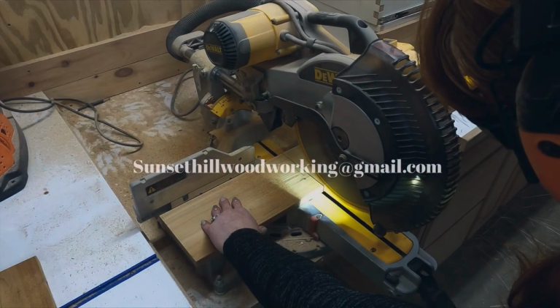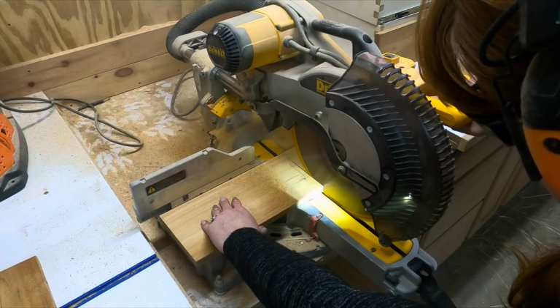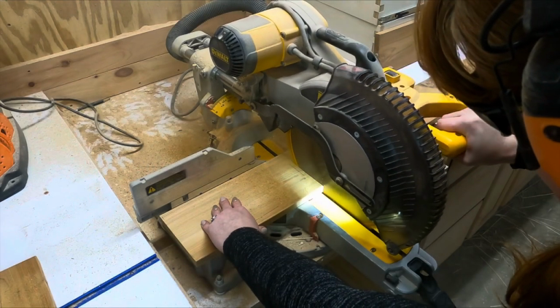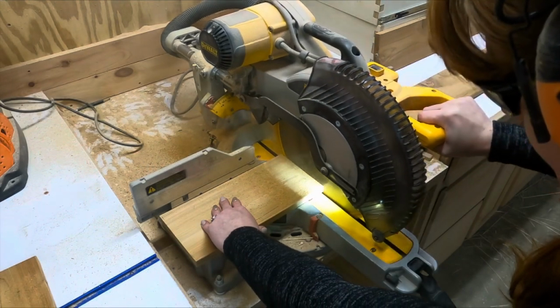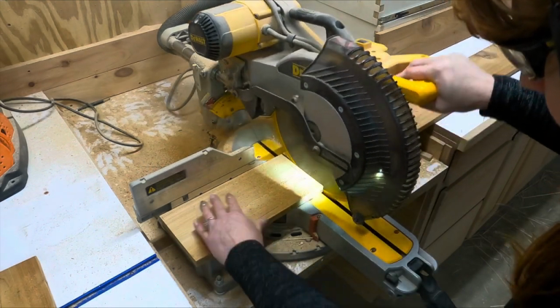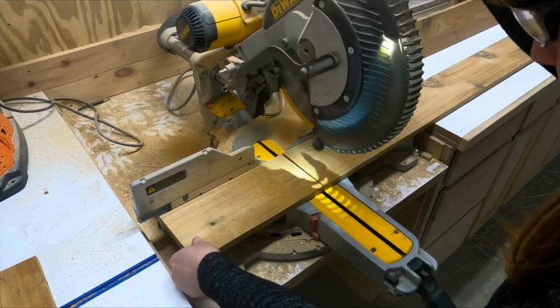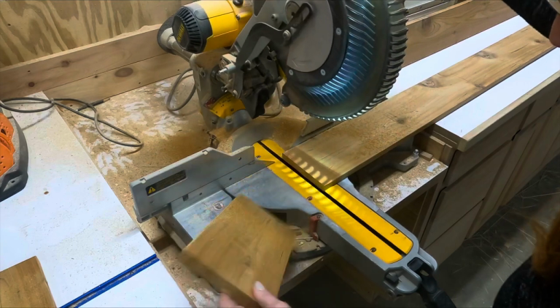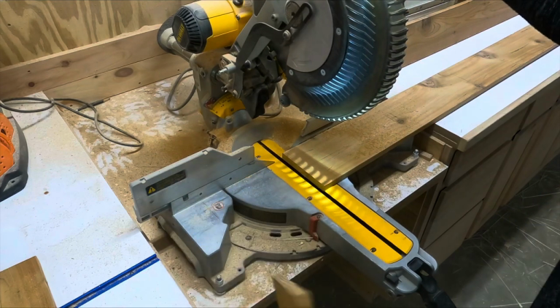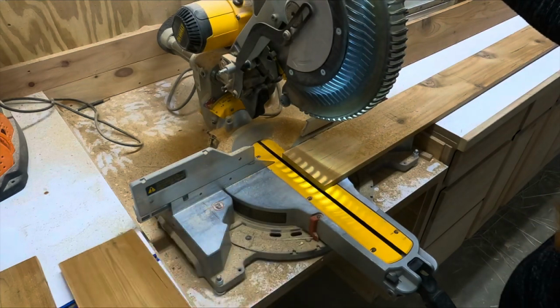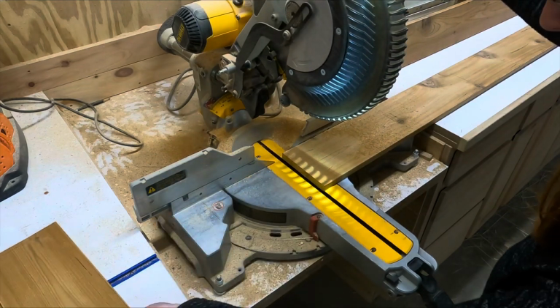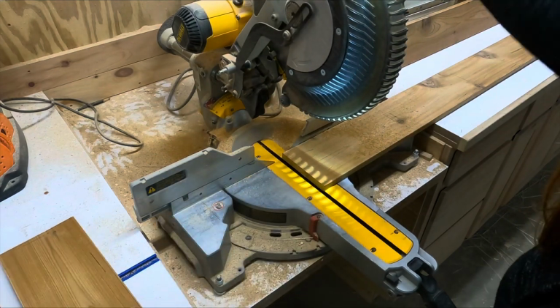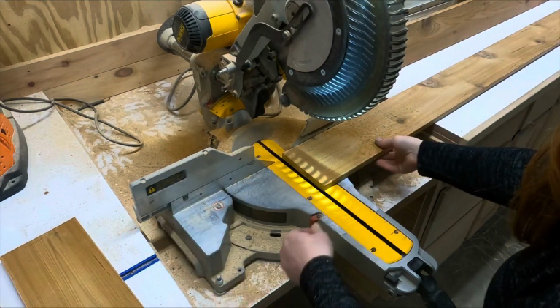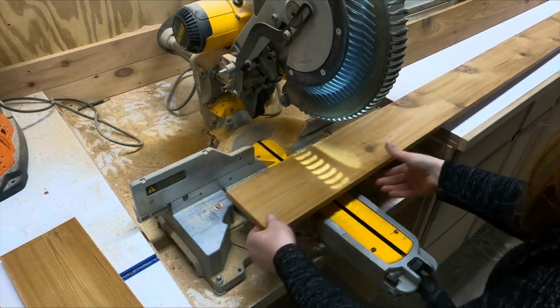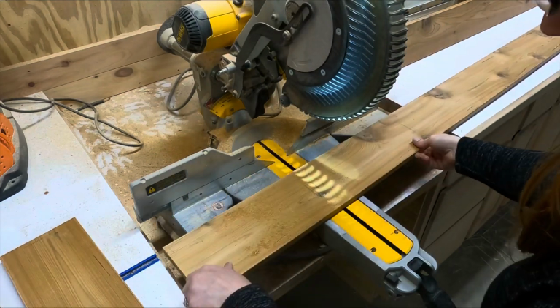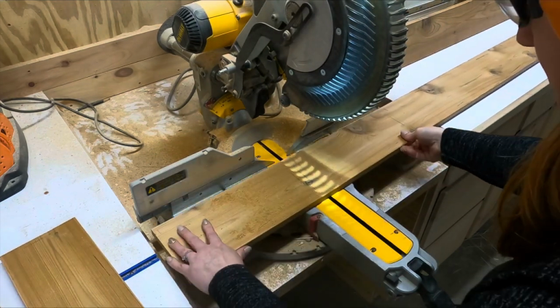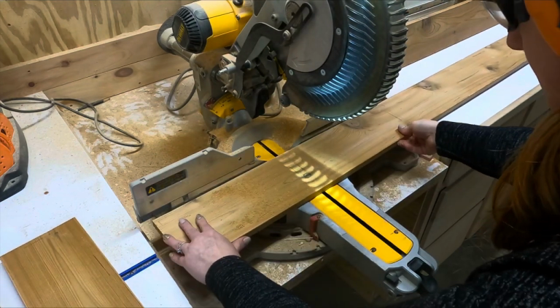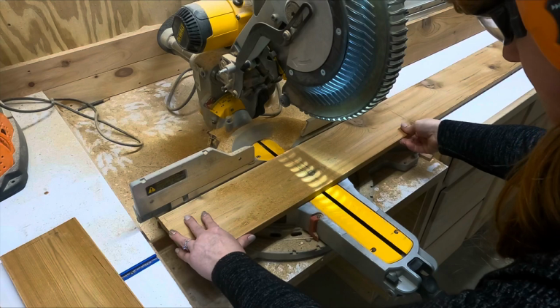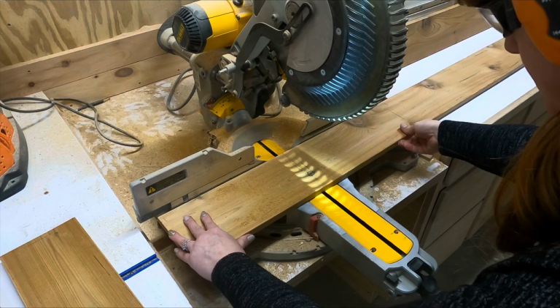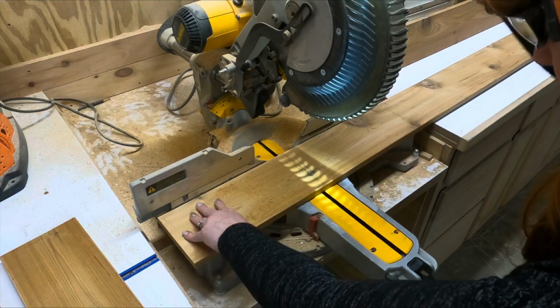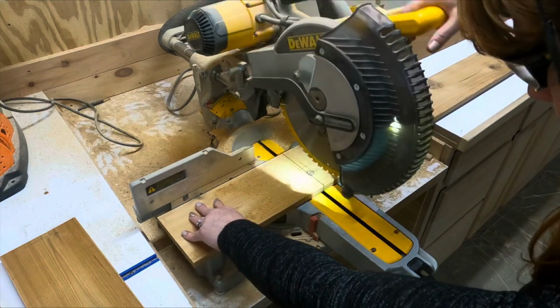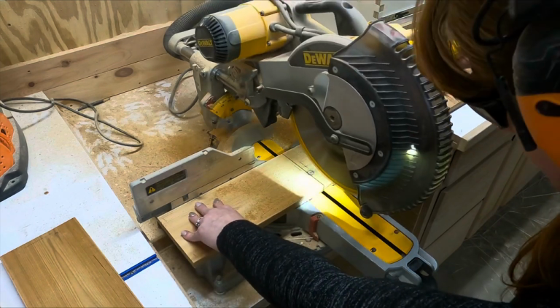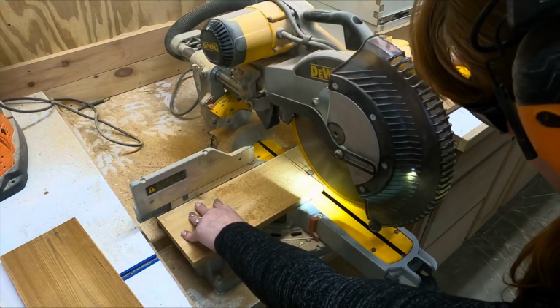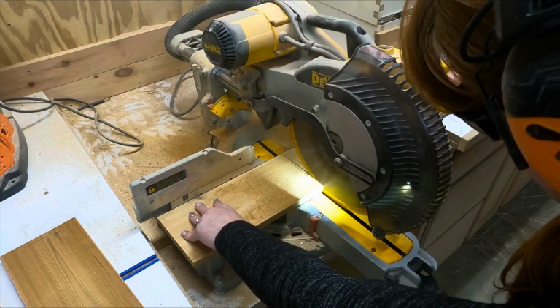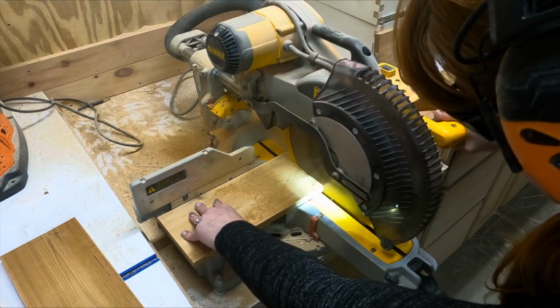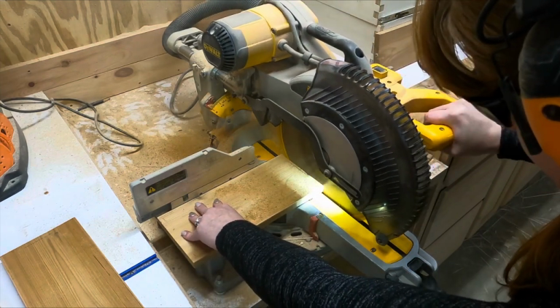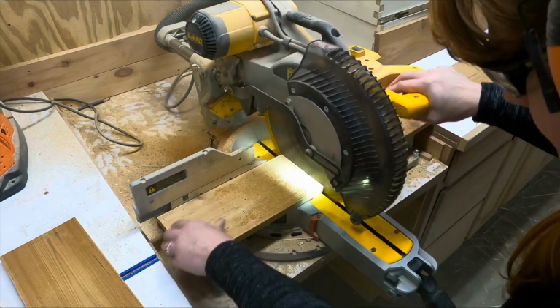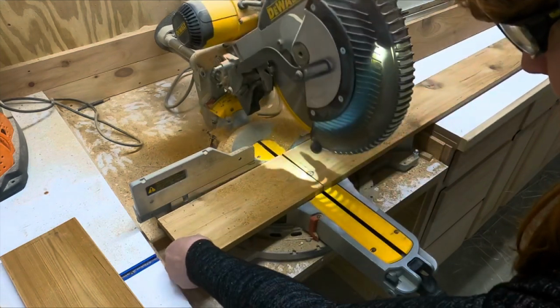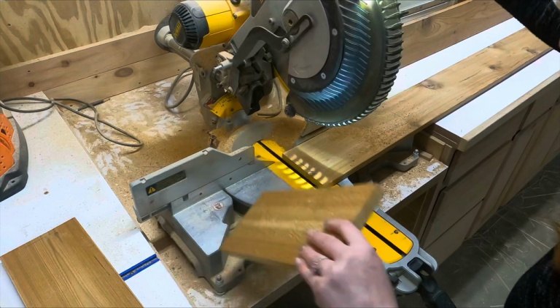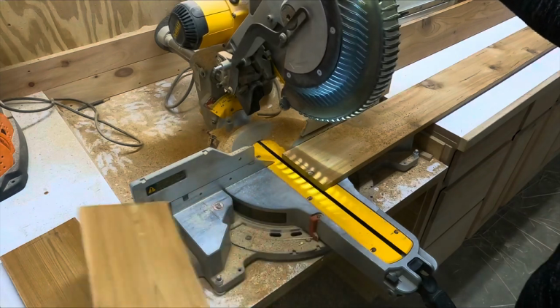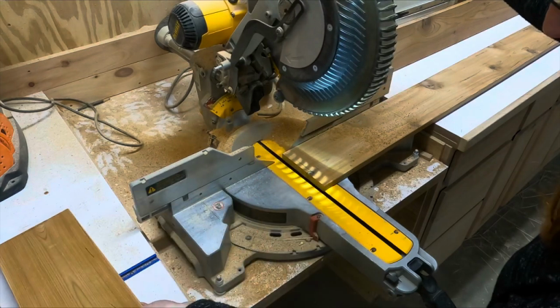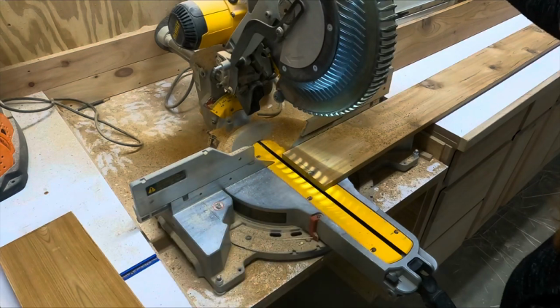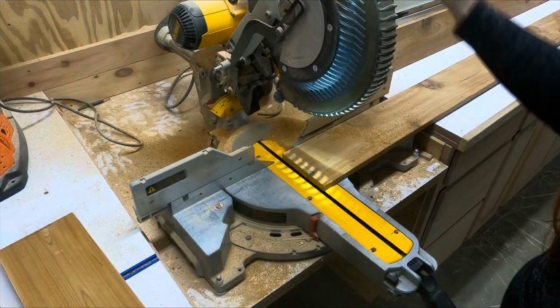Good morning, I hope everyone is enjoying their Saturday so far. This week I chose to take a break from the closet project. I received an order in for some boot jacks and I figured this would be a perfect opportunity for me to show you the process on how I built them.